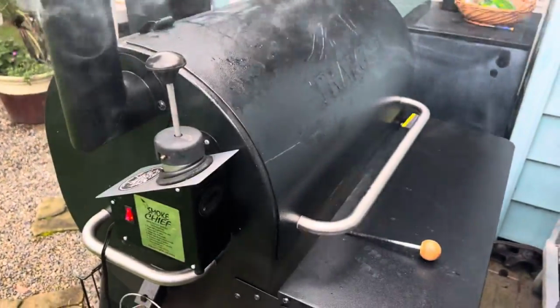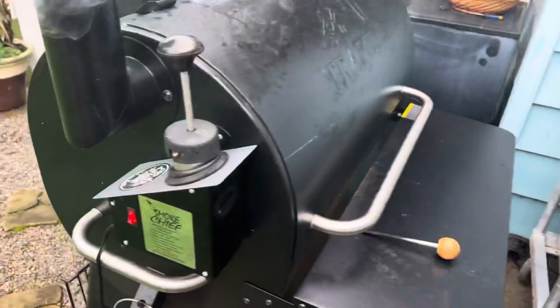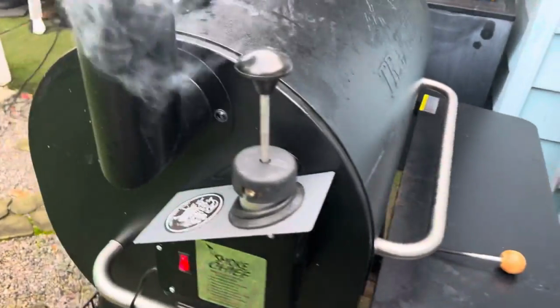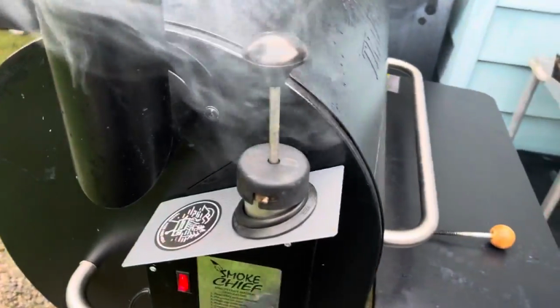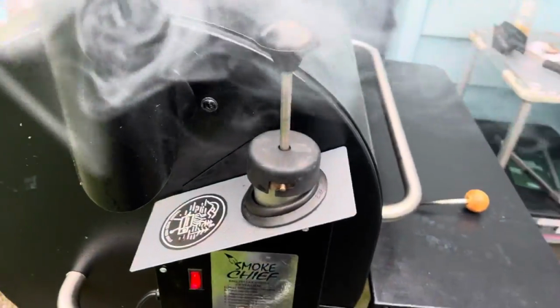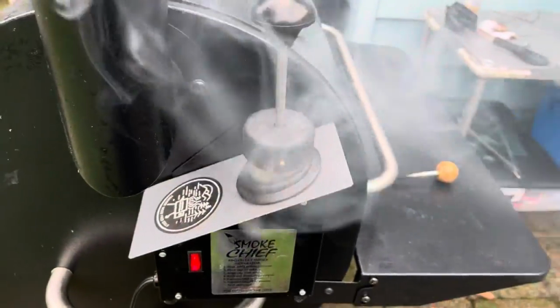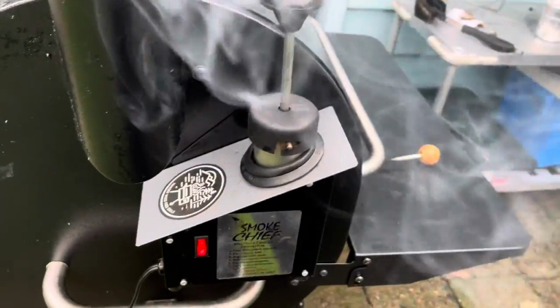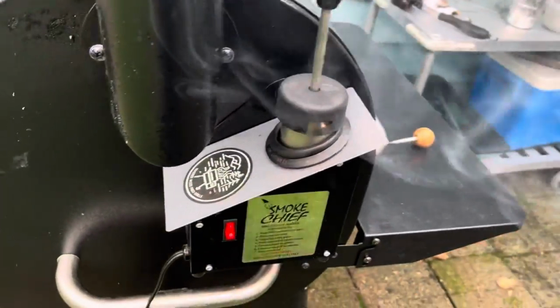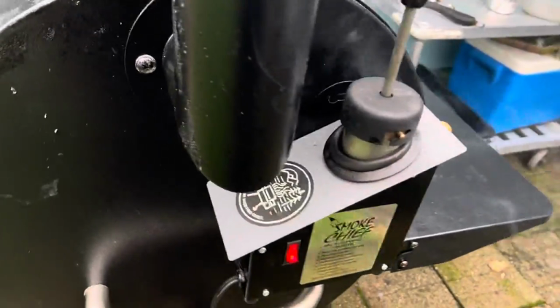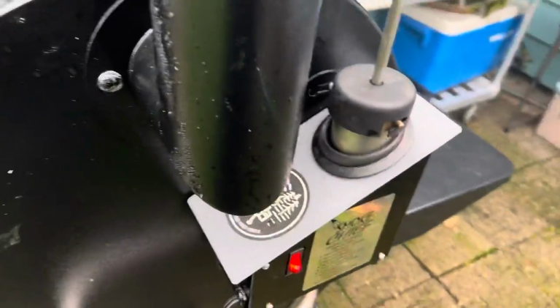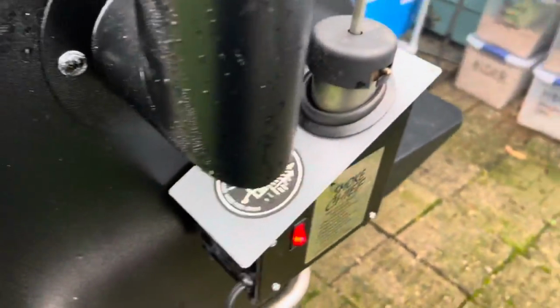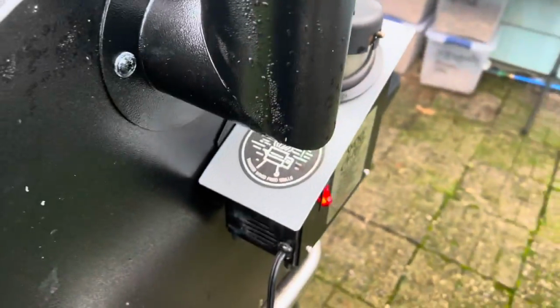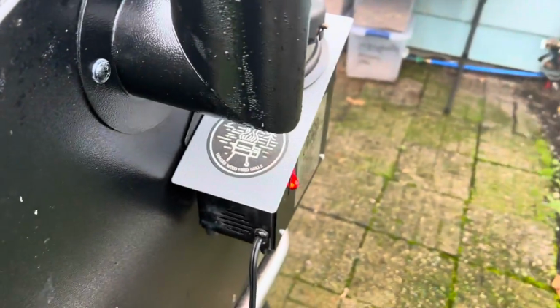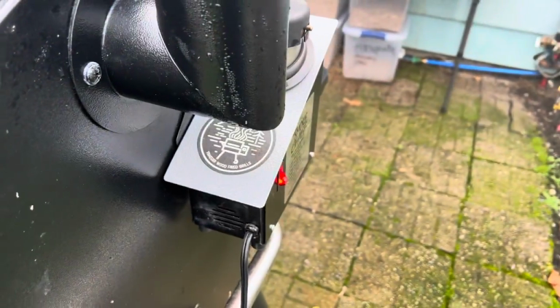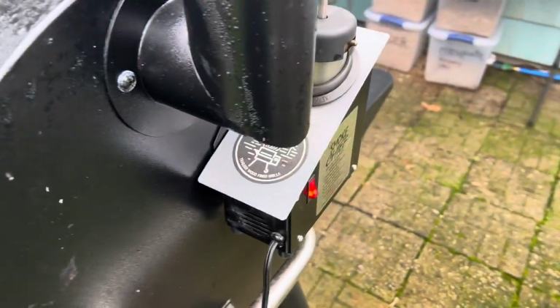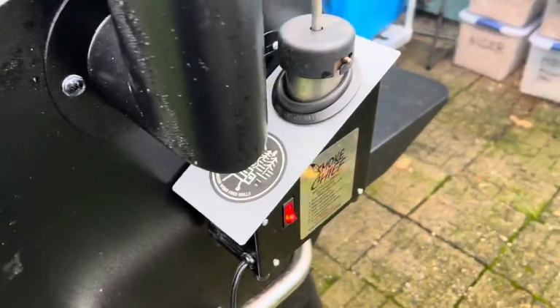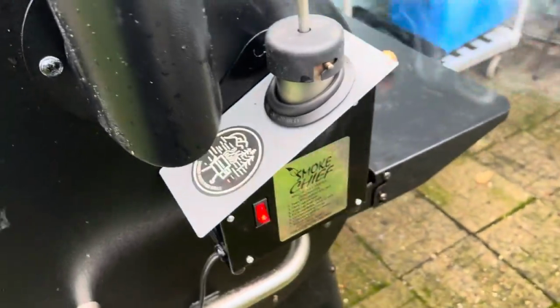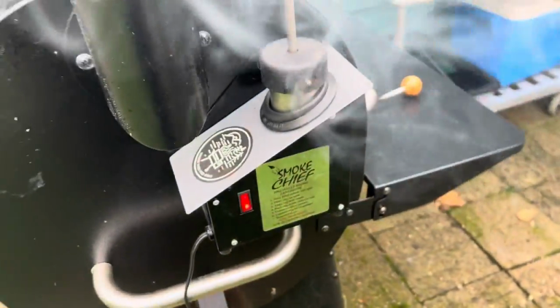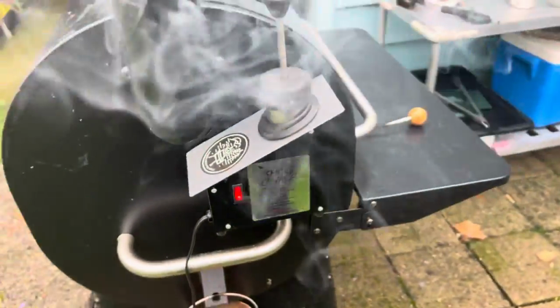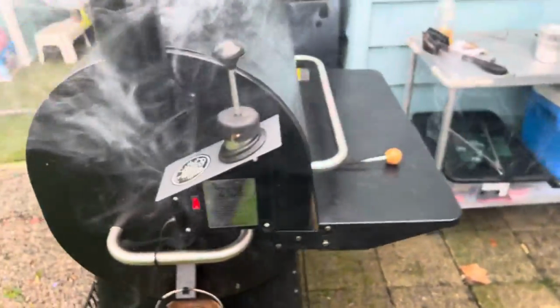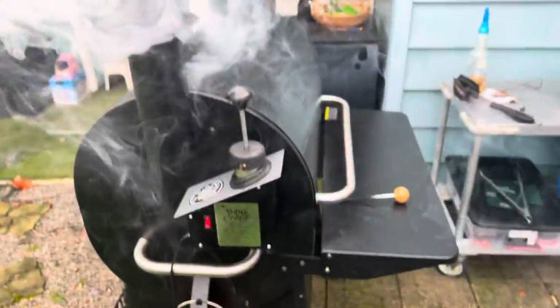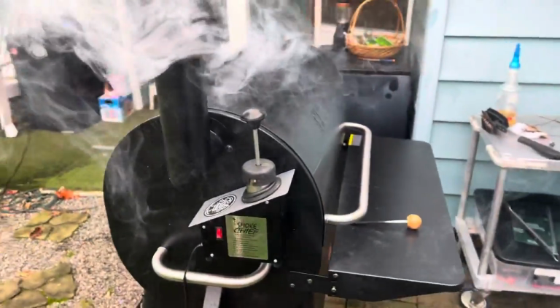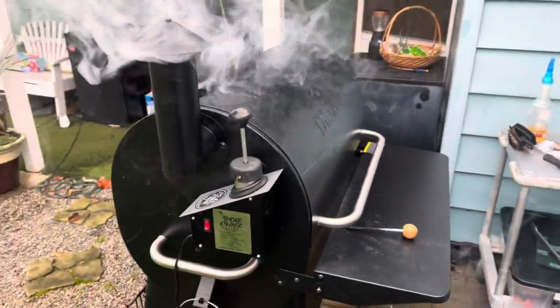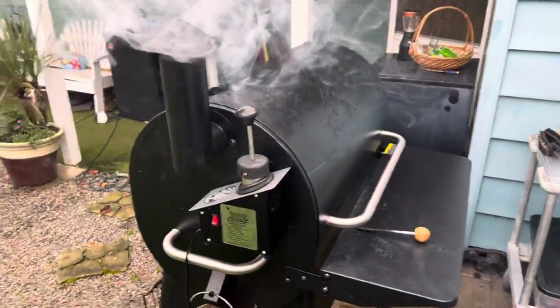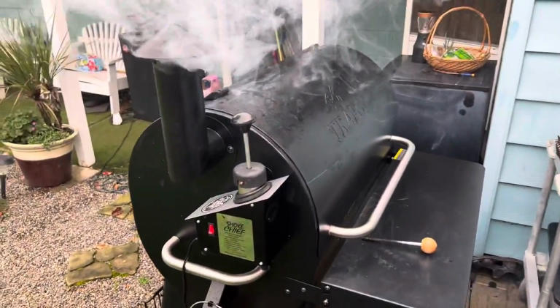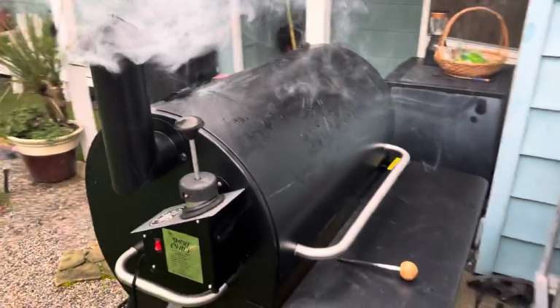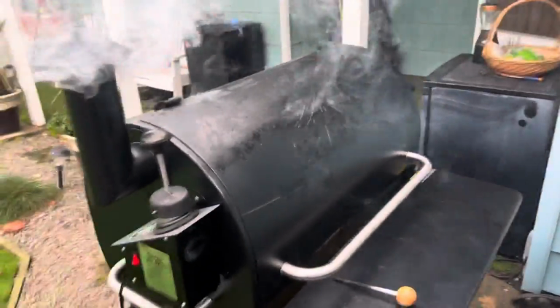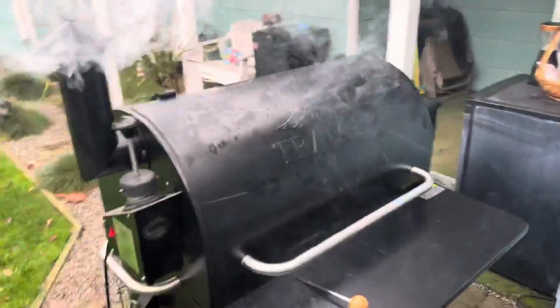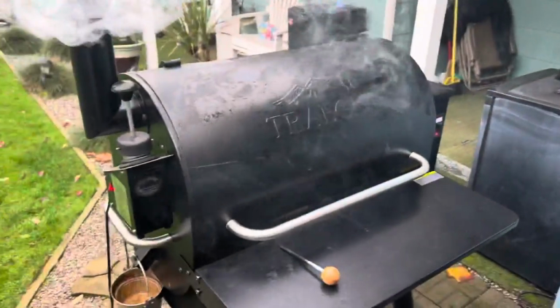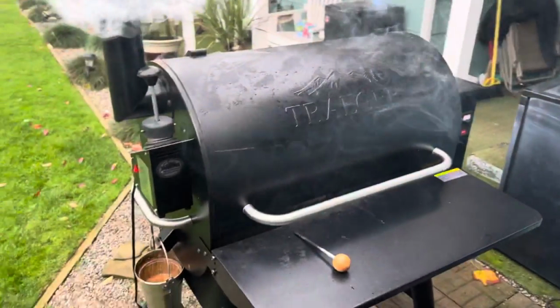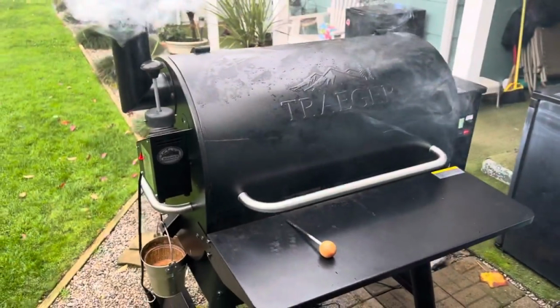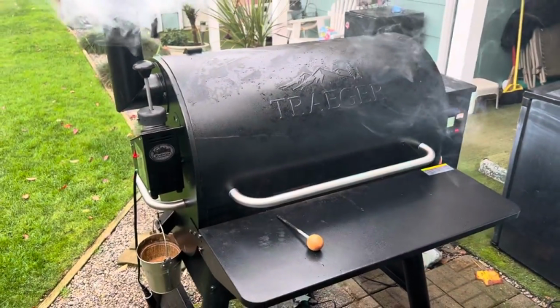Mounted it on the side here. Comes with its own mounting template. Drilled a hole inside my Traeger, and it actually looks like it belongs on it — like it came from the factory that way.